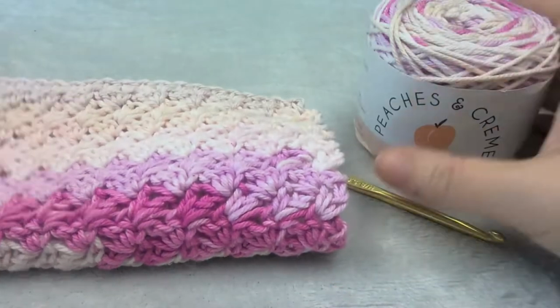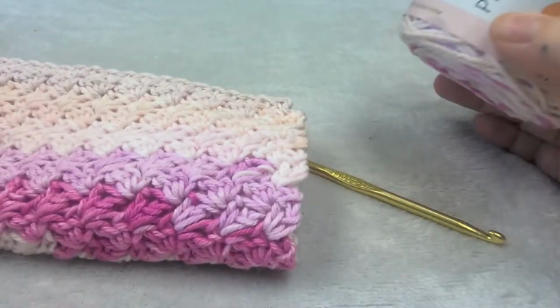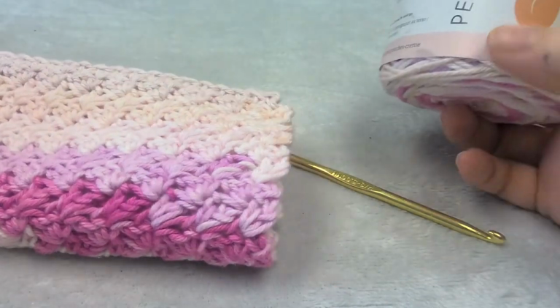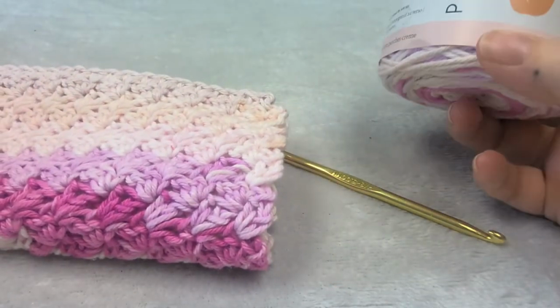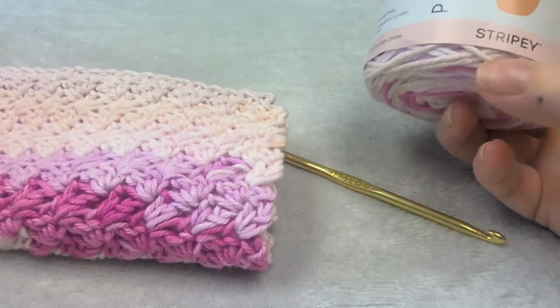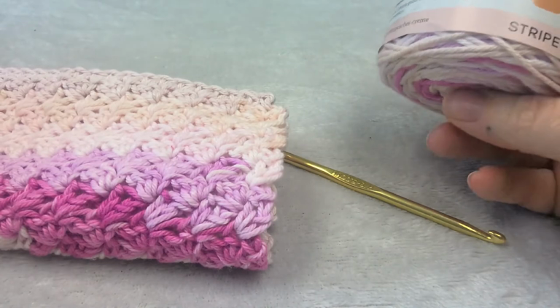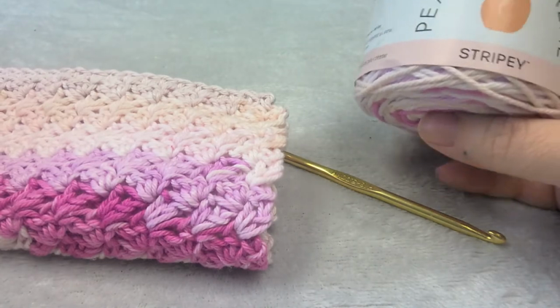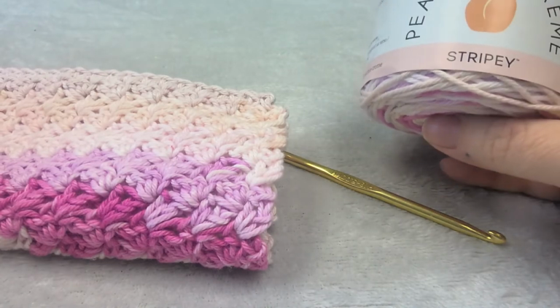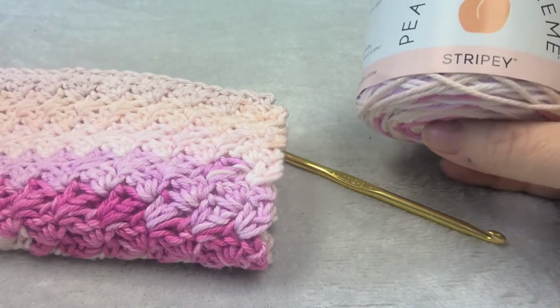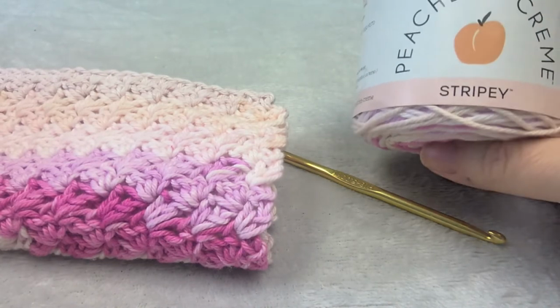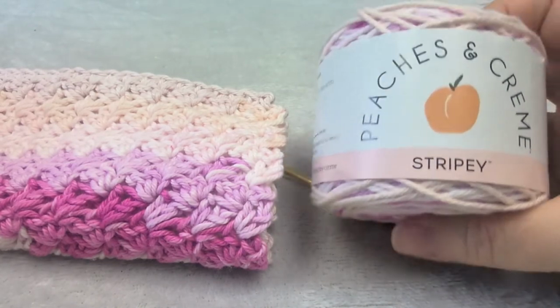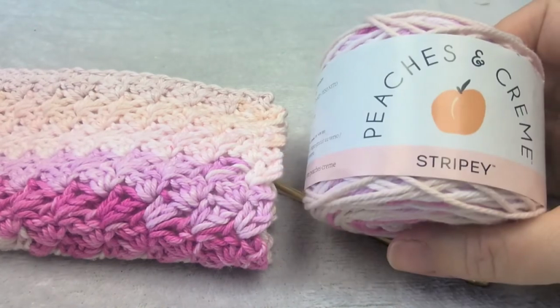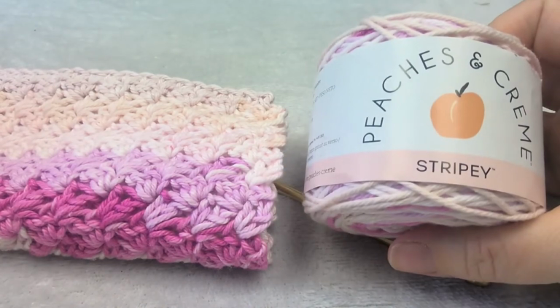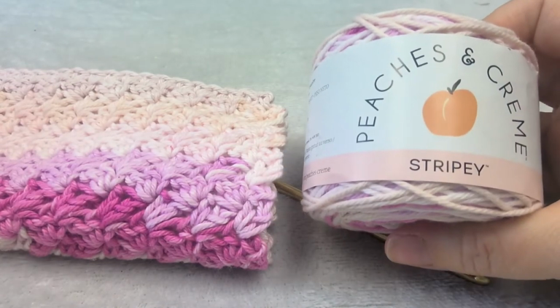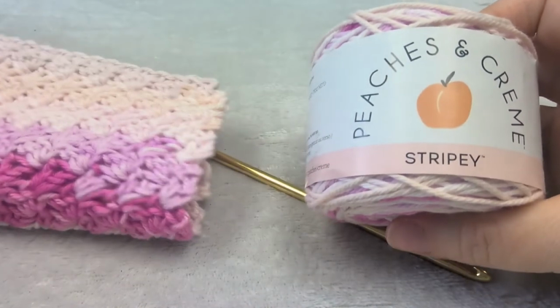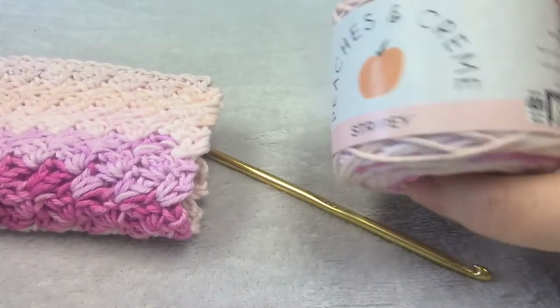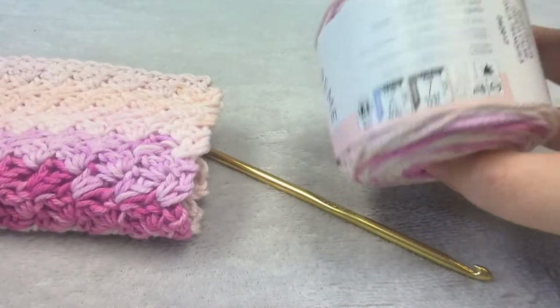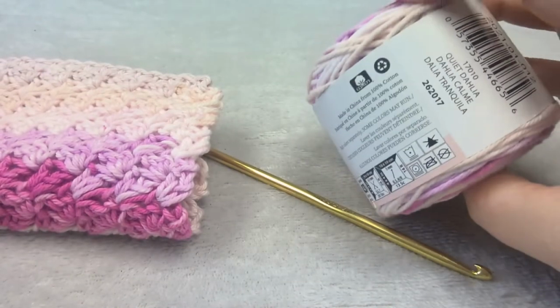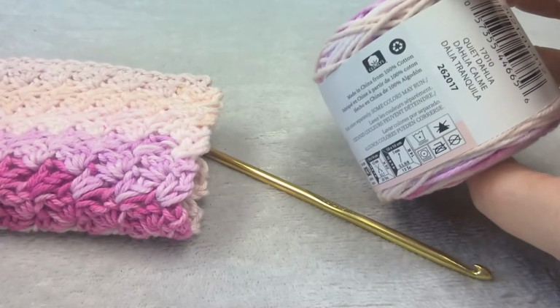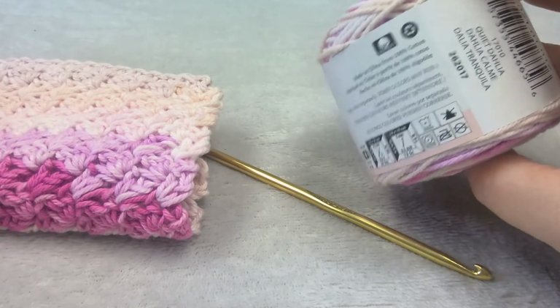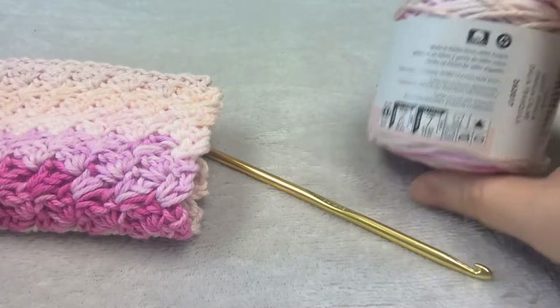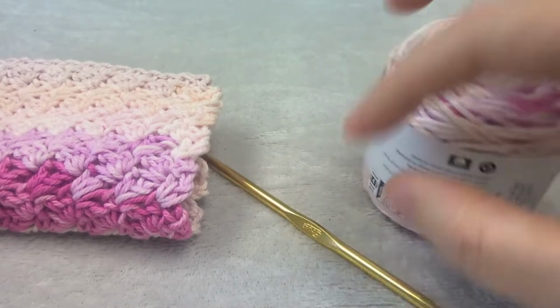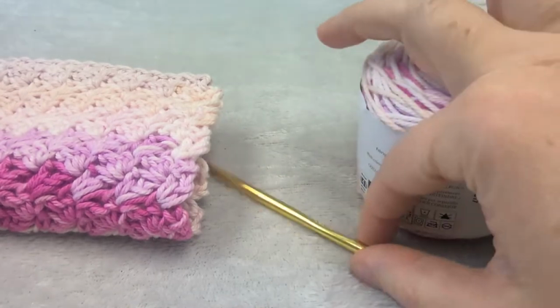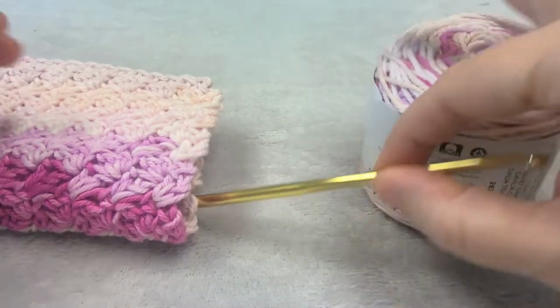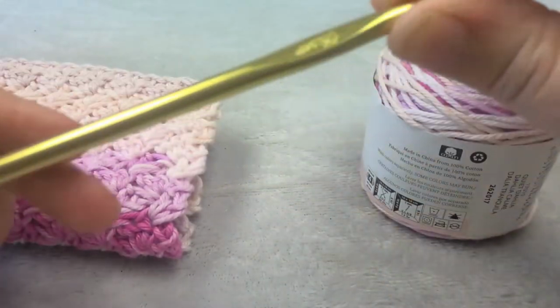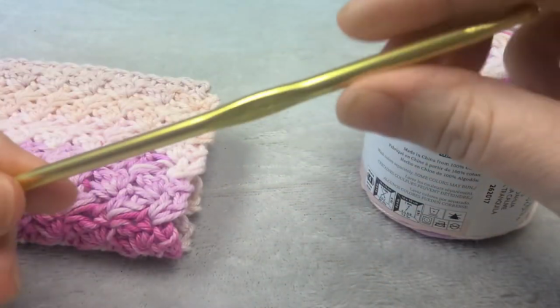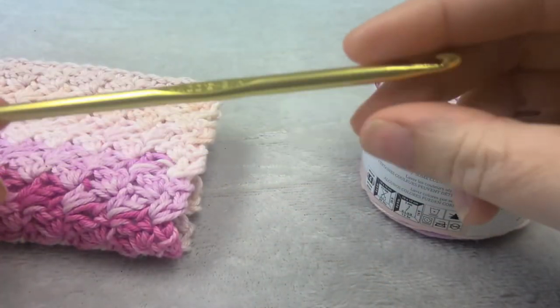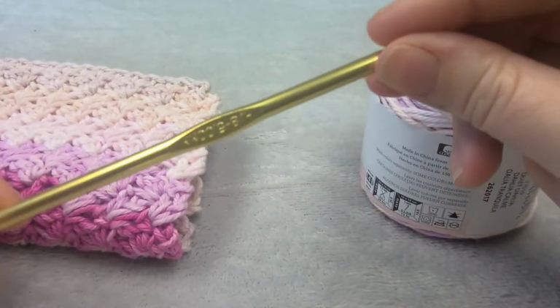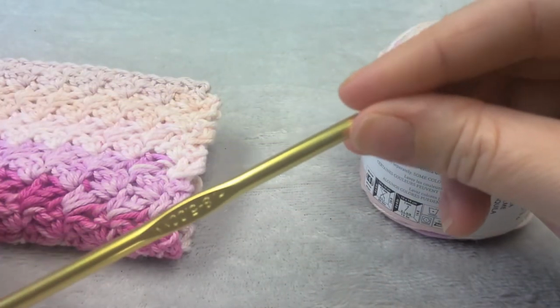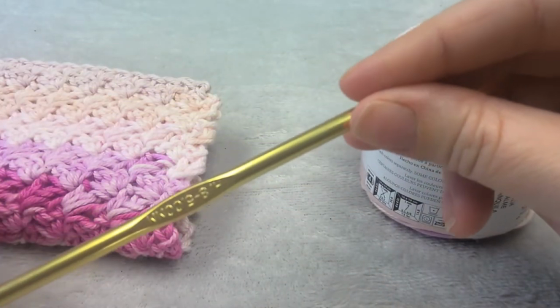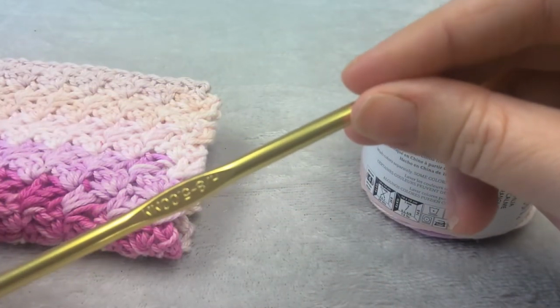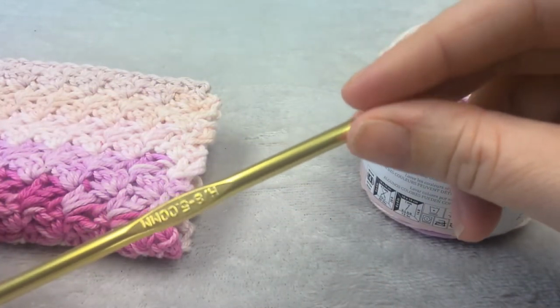I'm using one skein of Peaches and Cream Stripey in Quiet Dahlia and an H 5mm crochet hook.